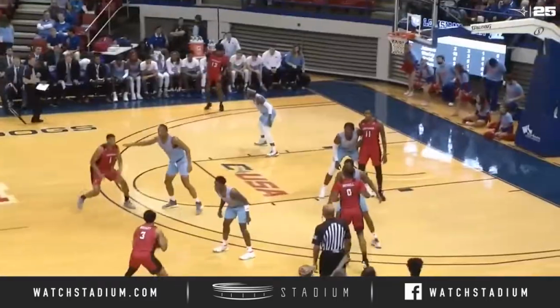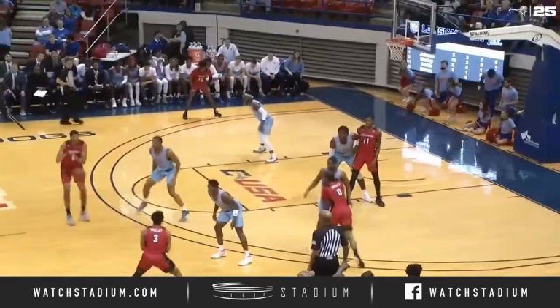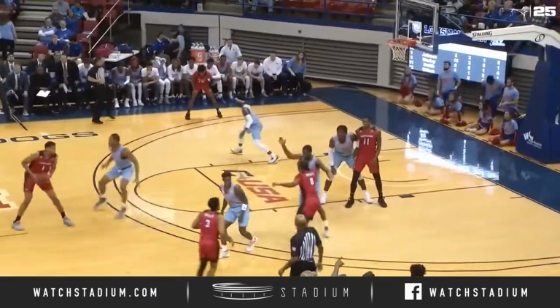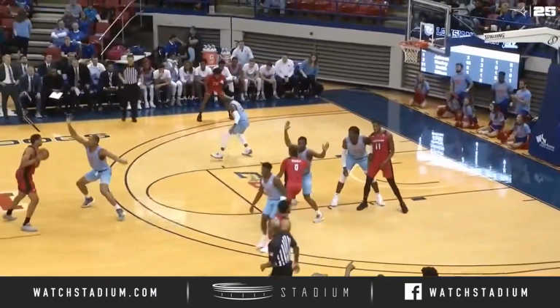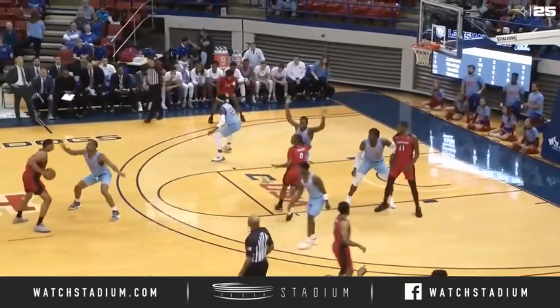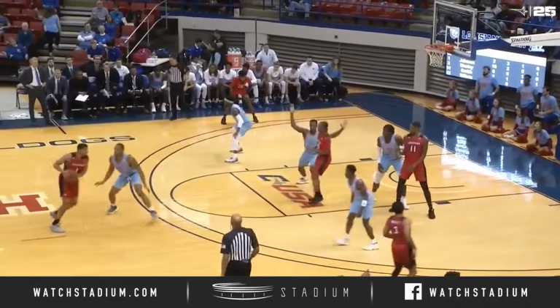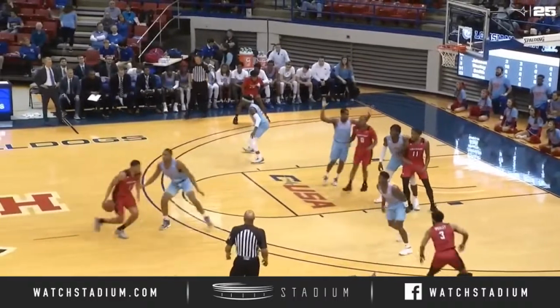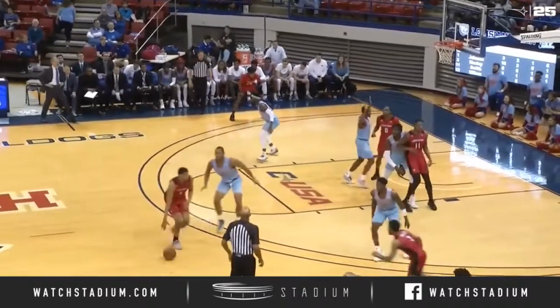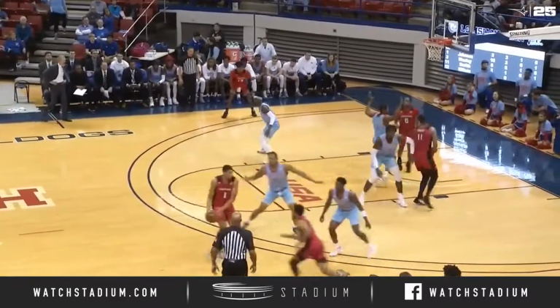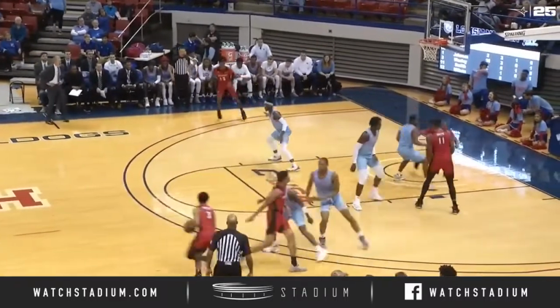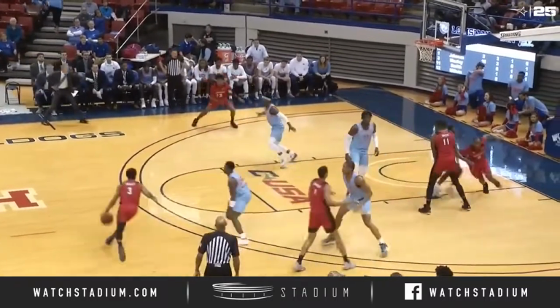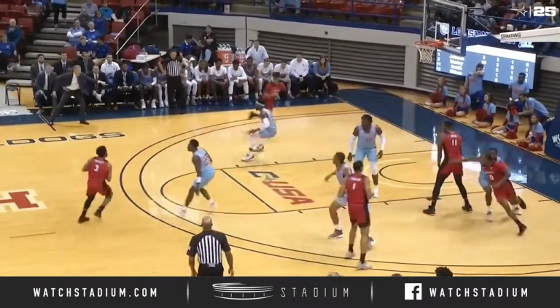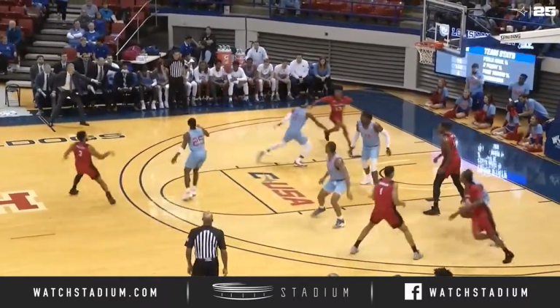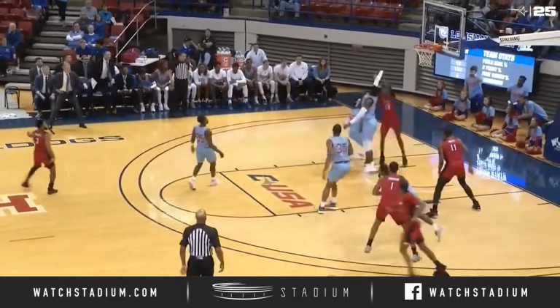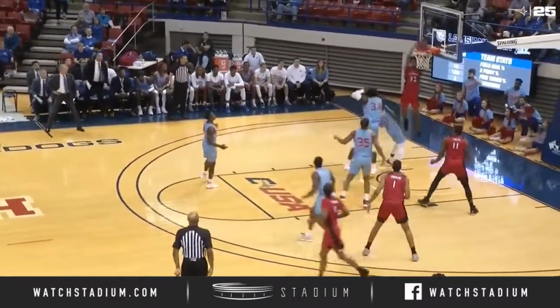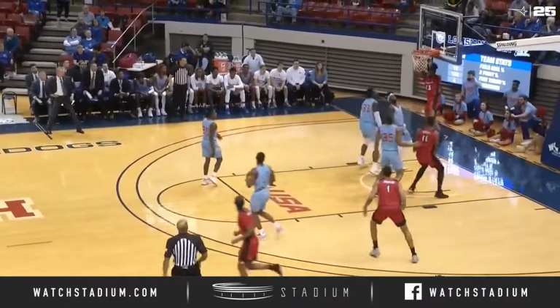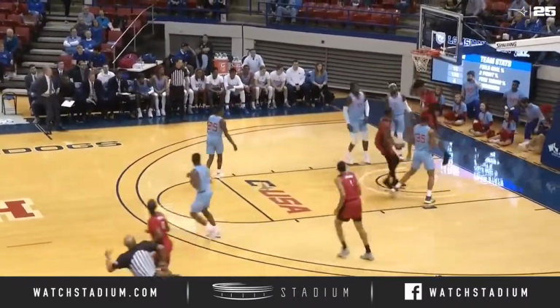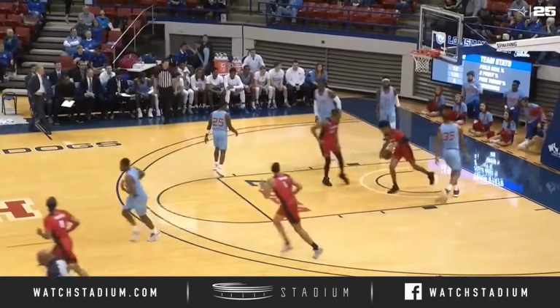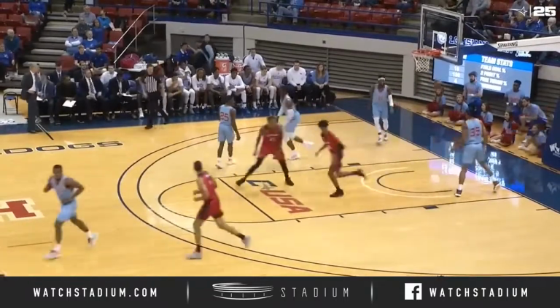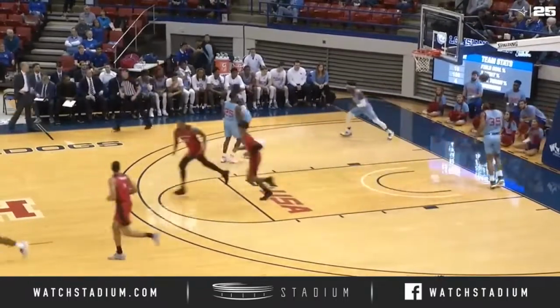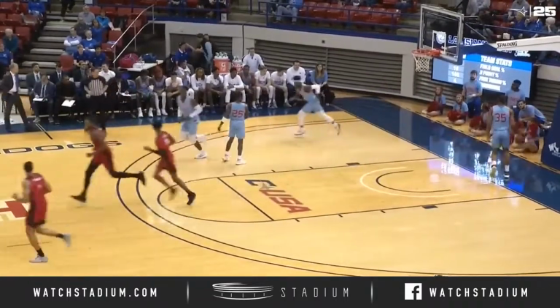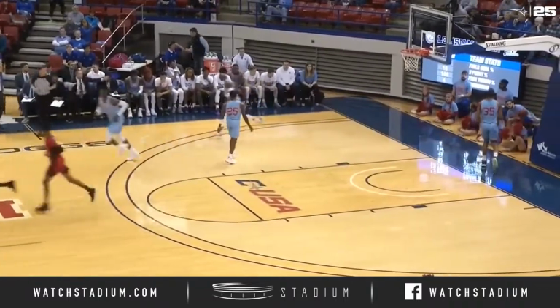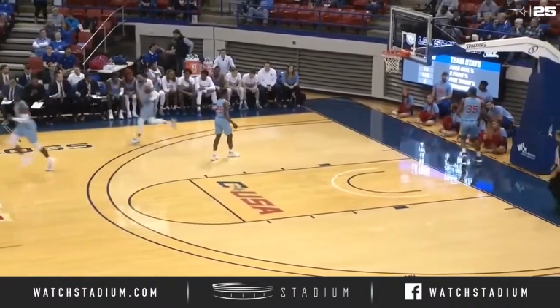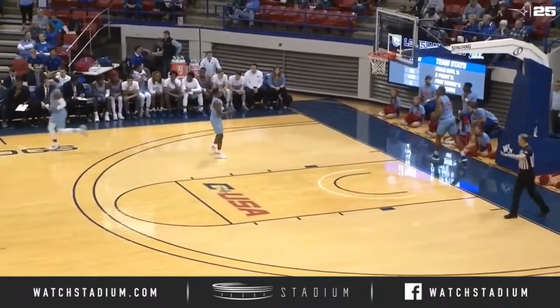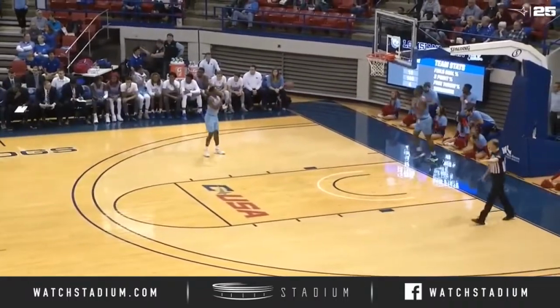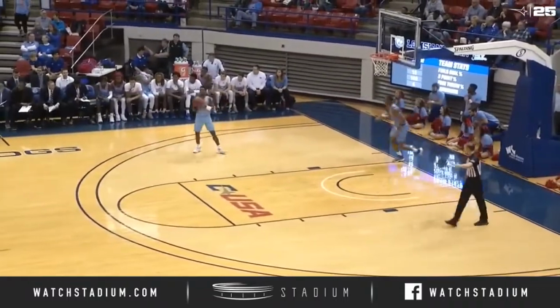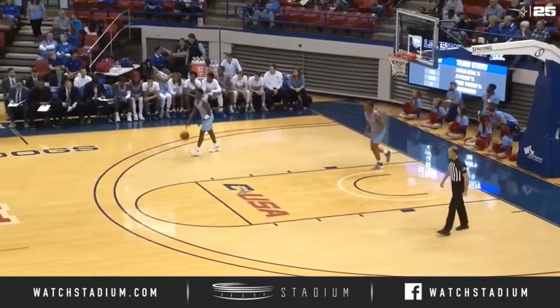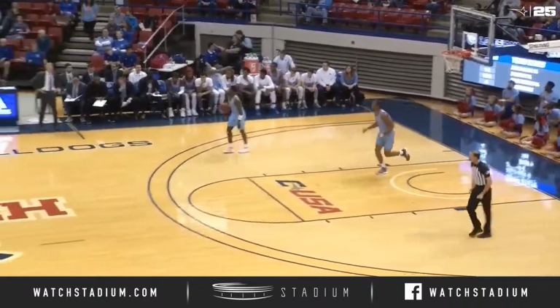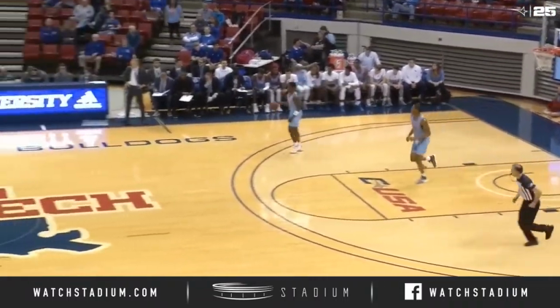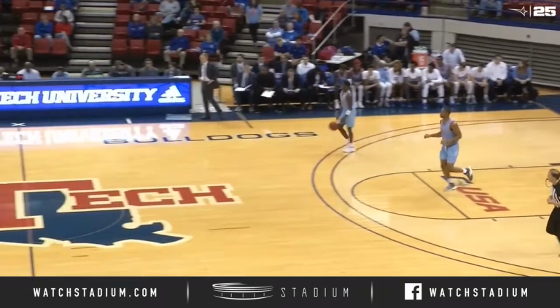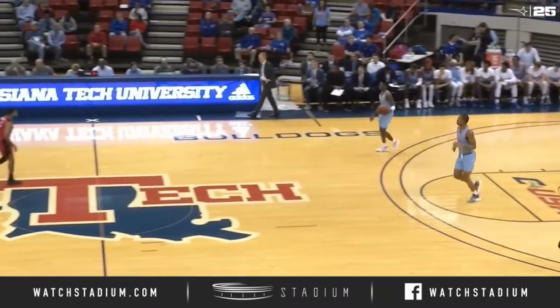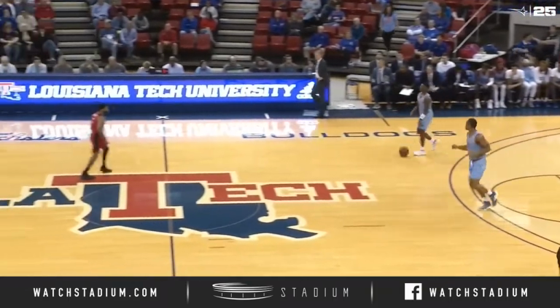Half a minute remaining in the first half. Johnson outside, guarded by Powell now, gives it to Wesley. Here's the back door cut and a slam dunk — nice pass — going up and slamming it was Malik Wilson with his first two points of the afternoon.